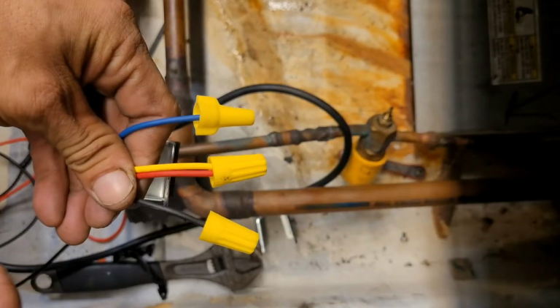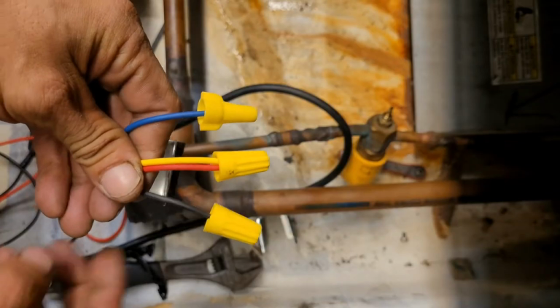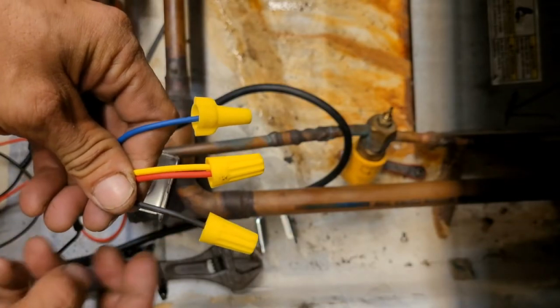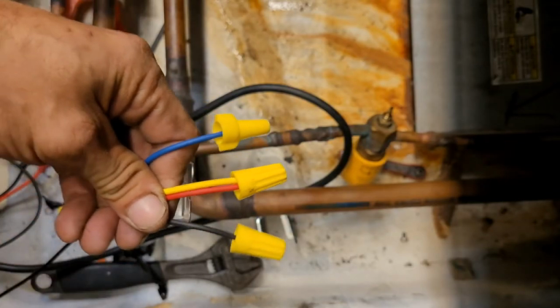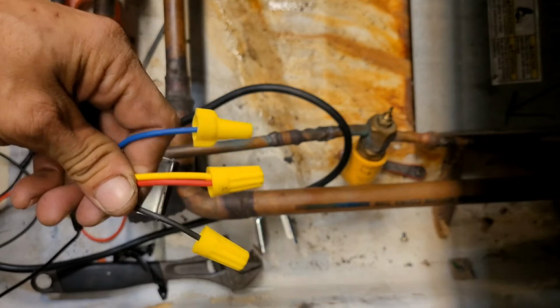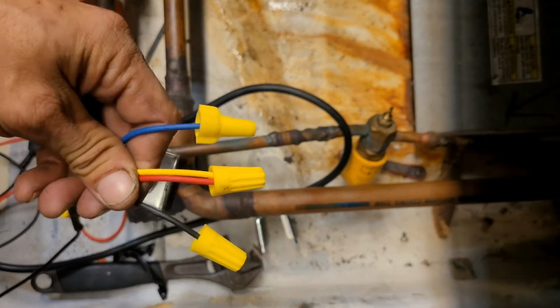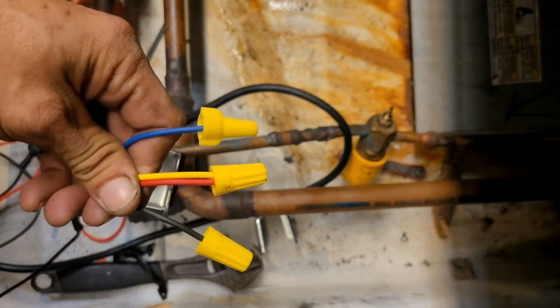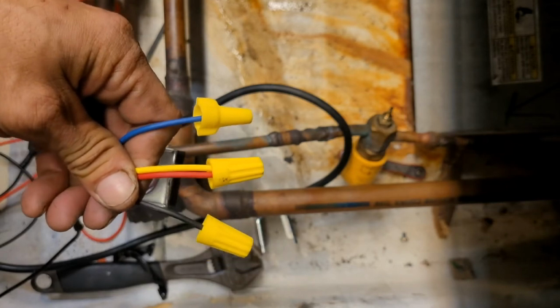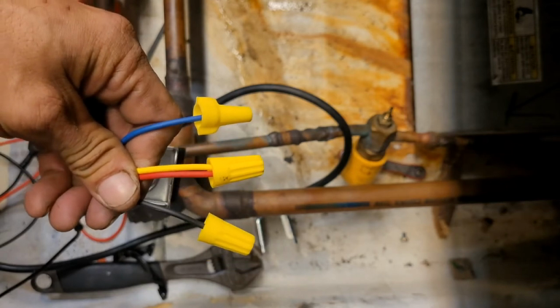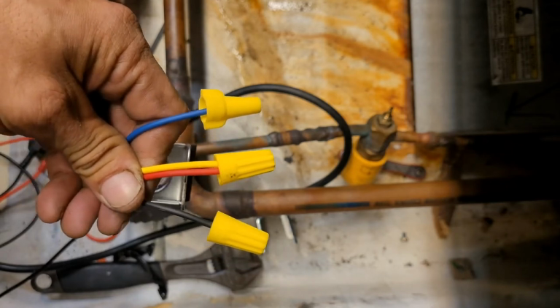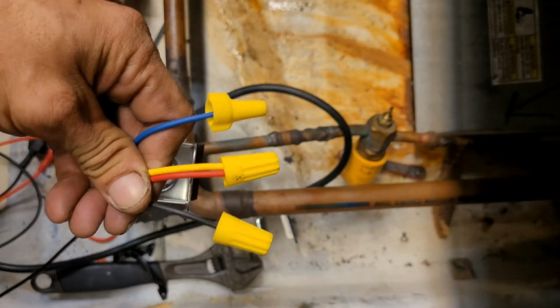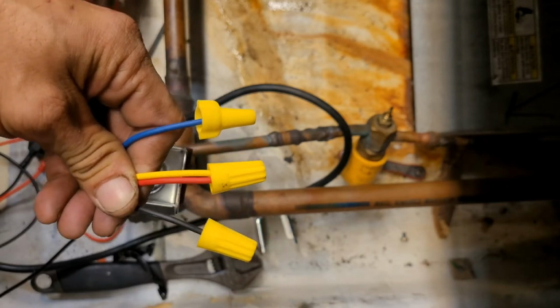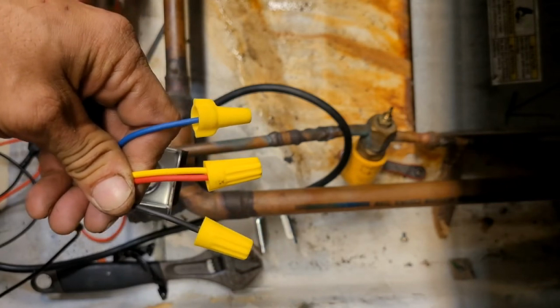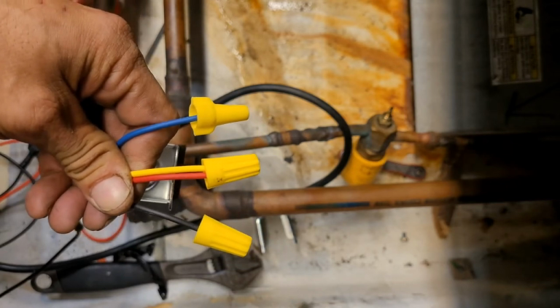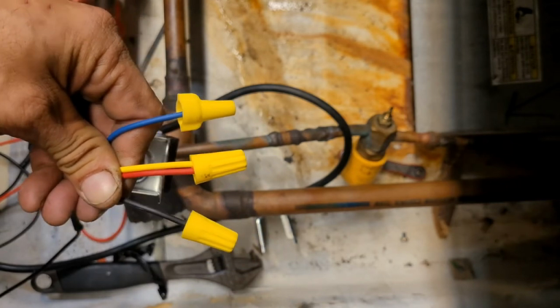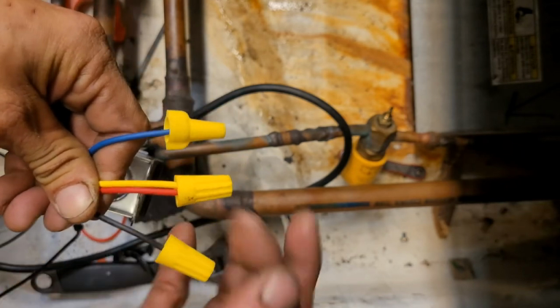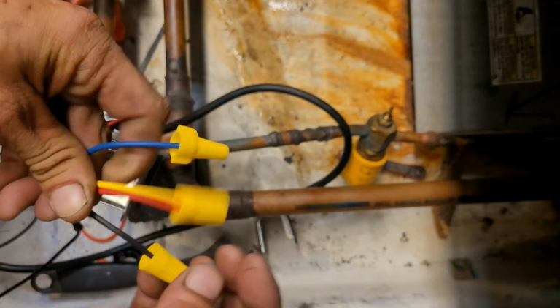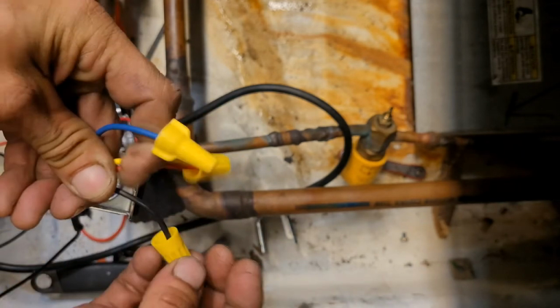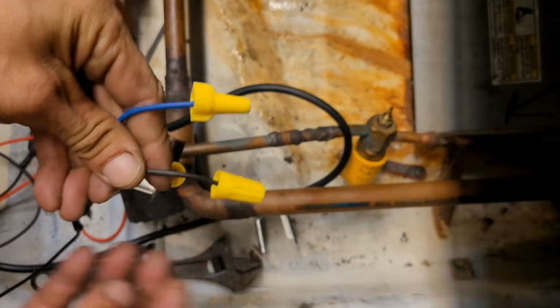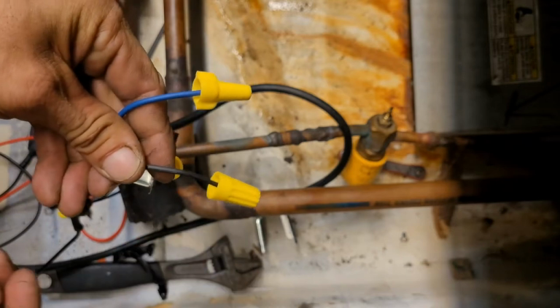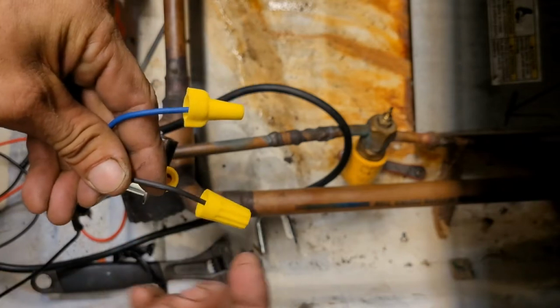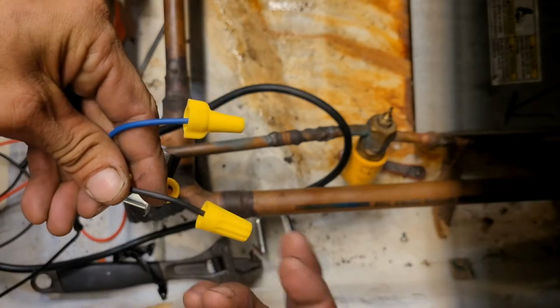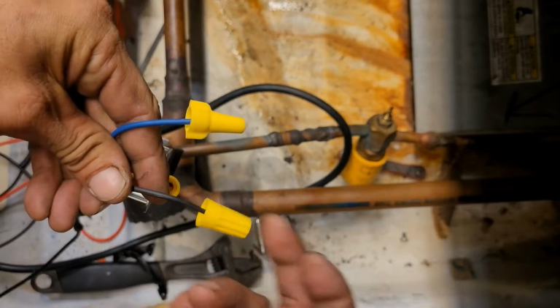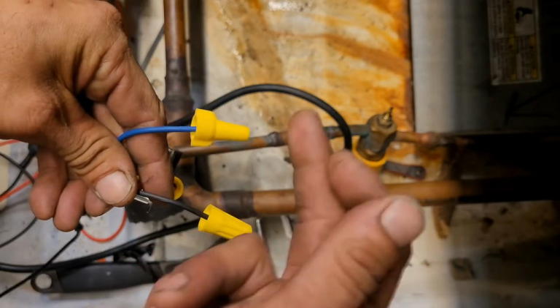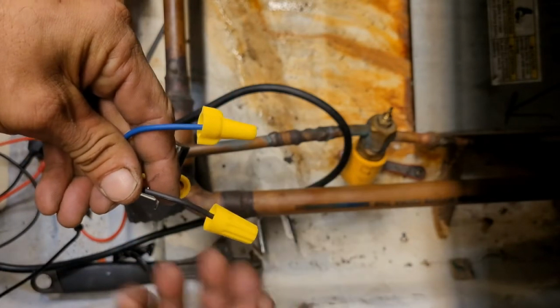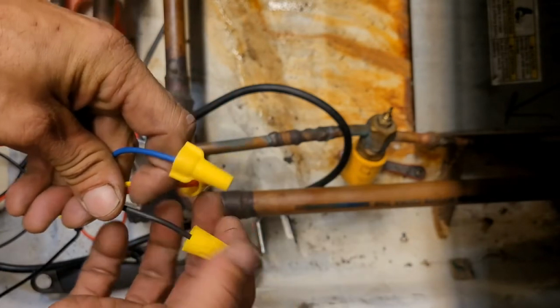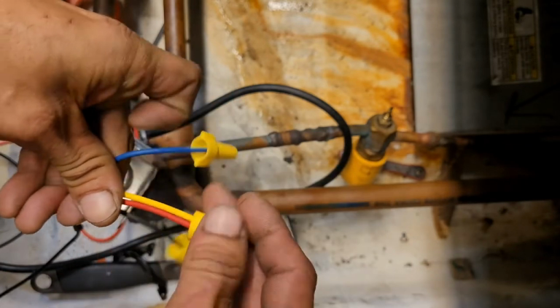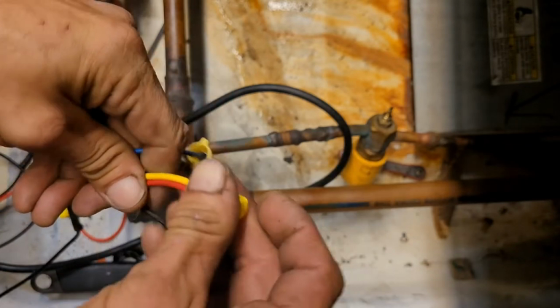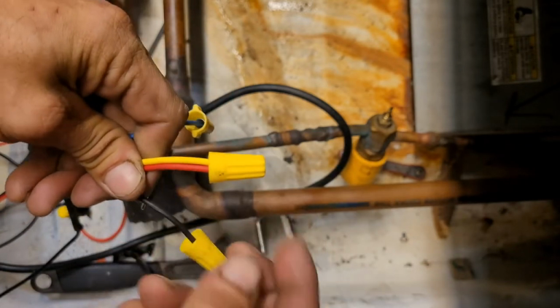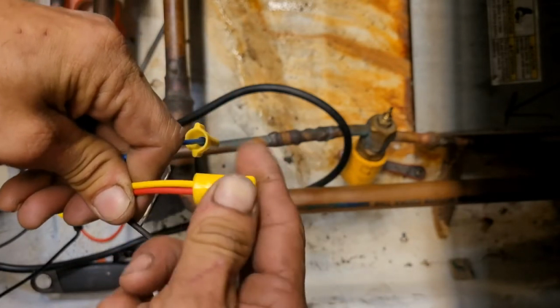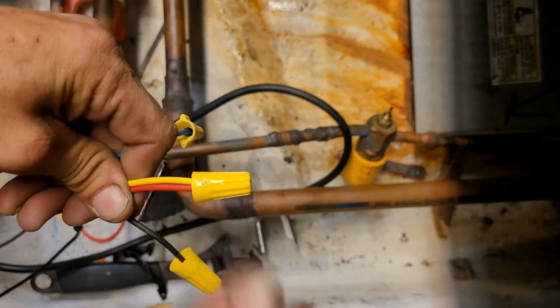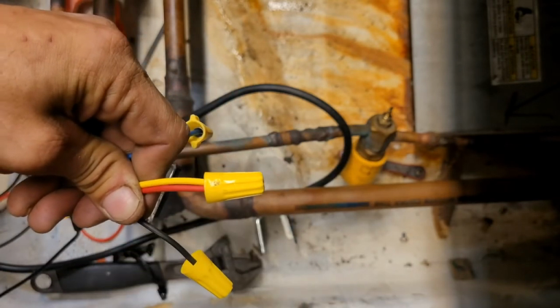This is how it would look if you had 240 volts or 208 — you want to run your power wires to the black and the blue, and tie these ones together.